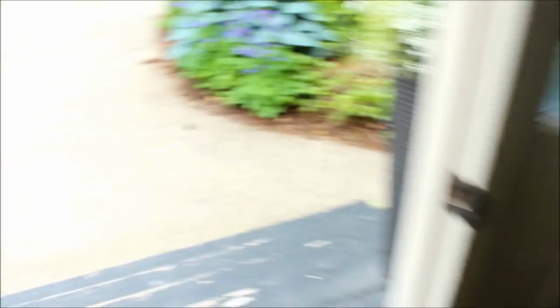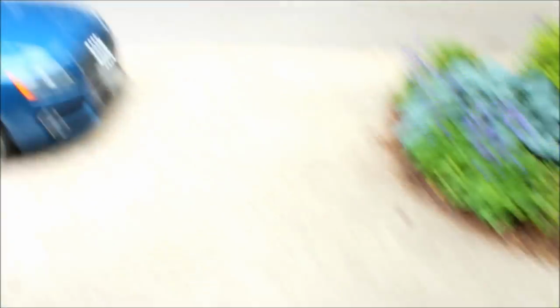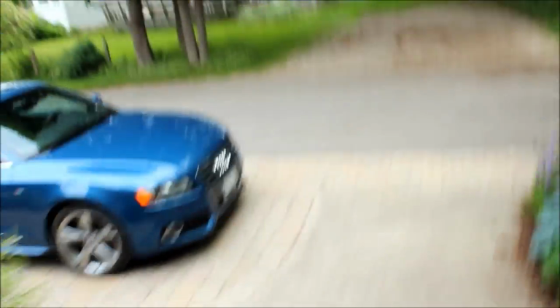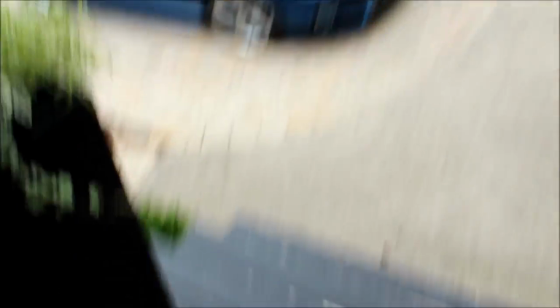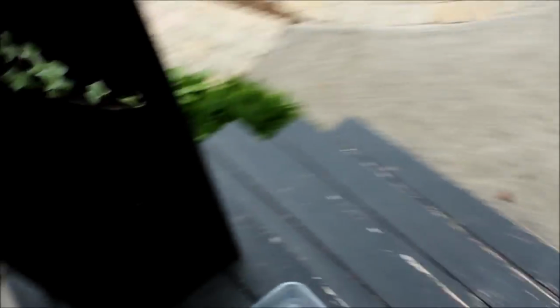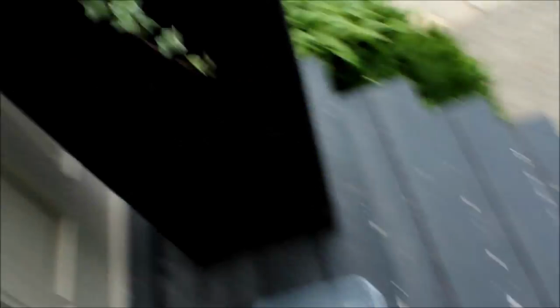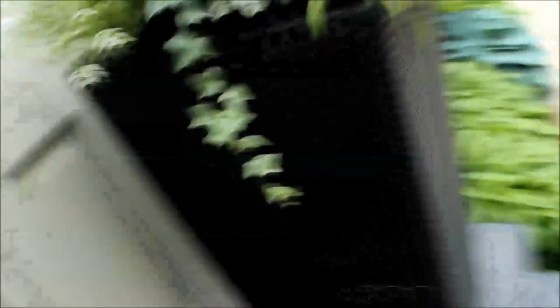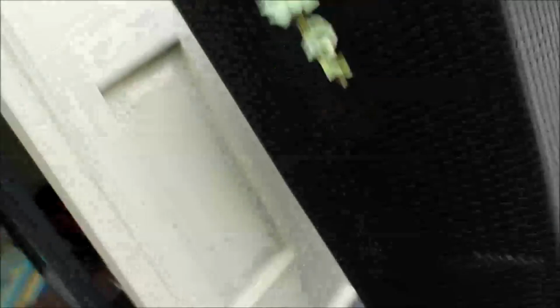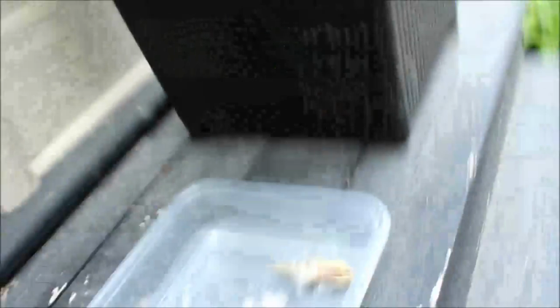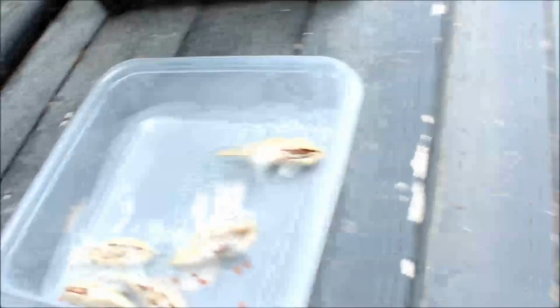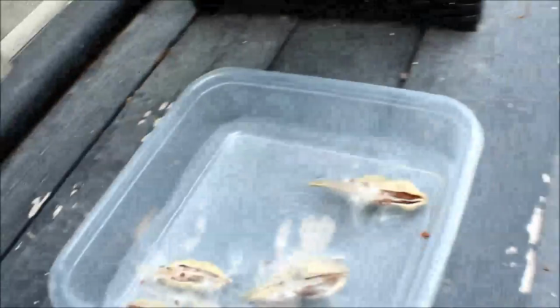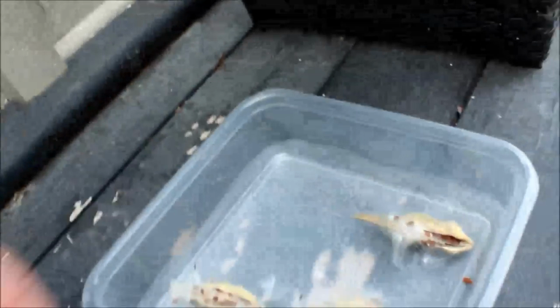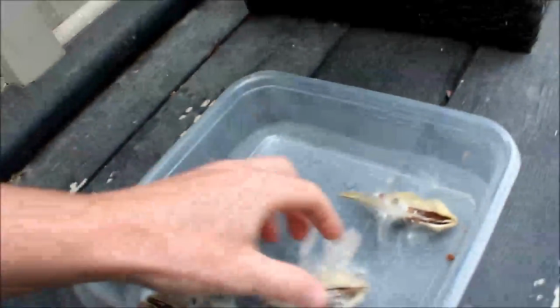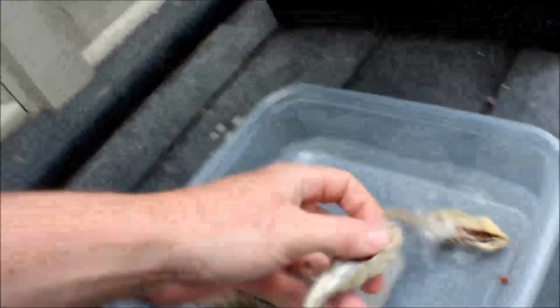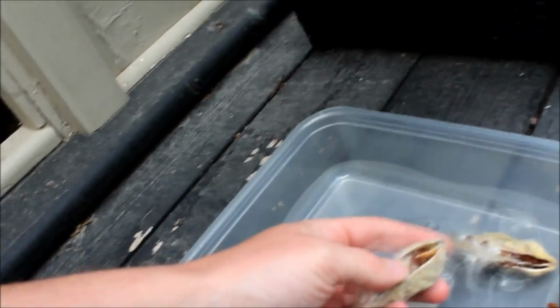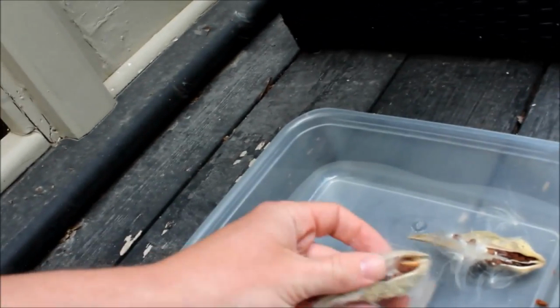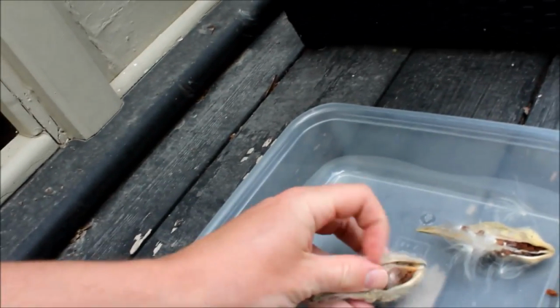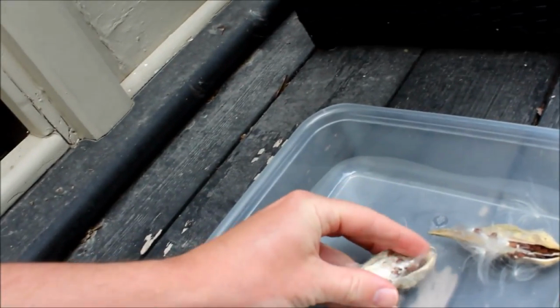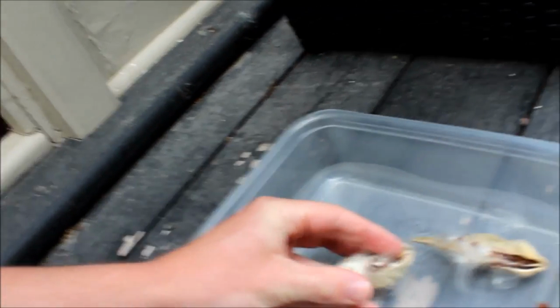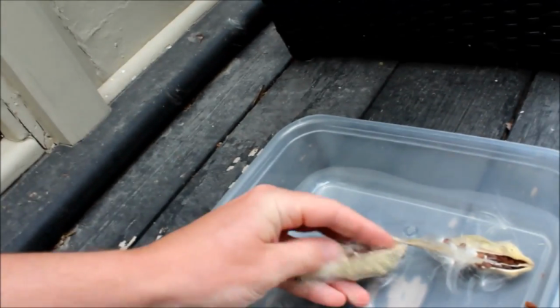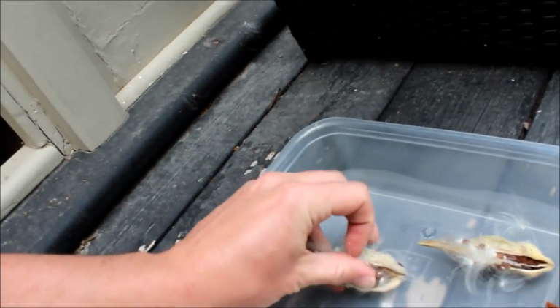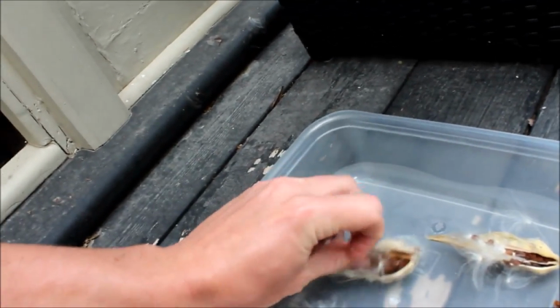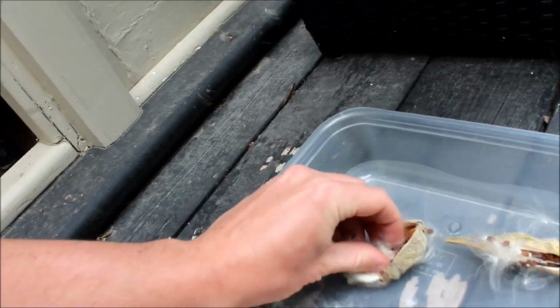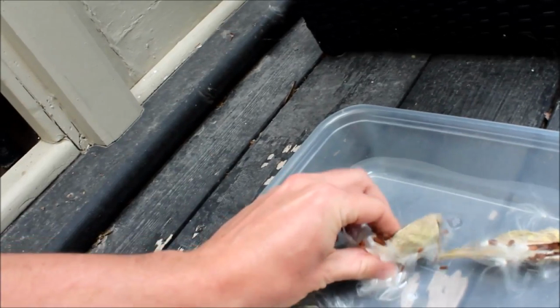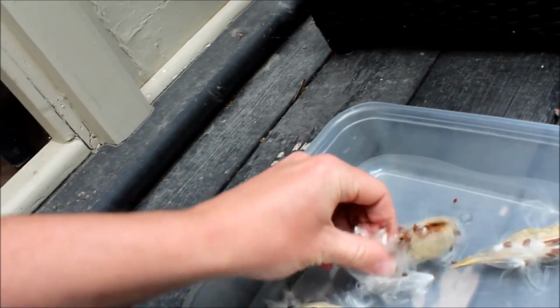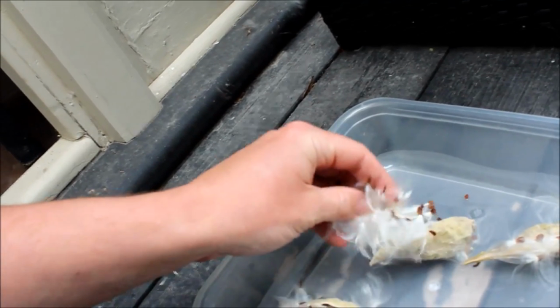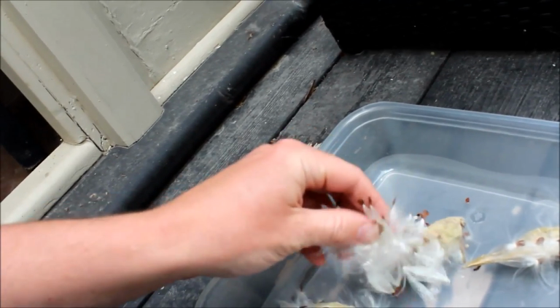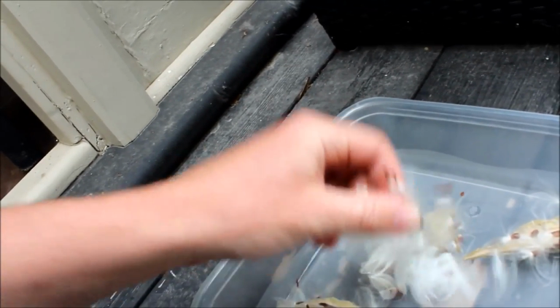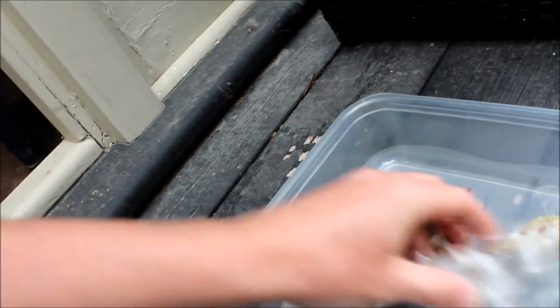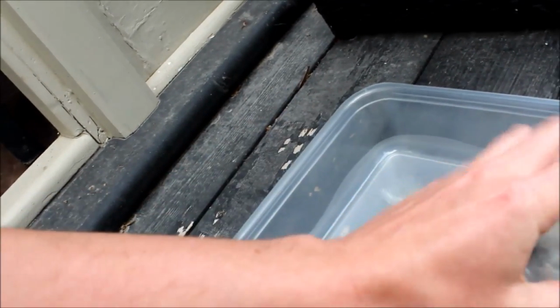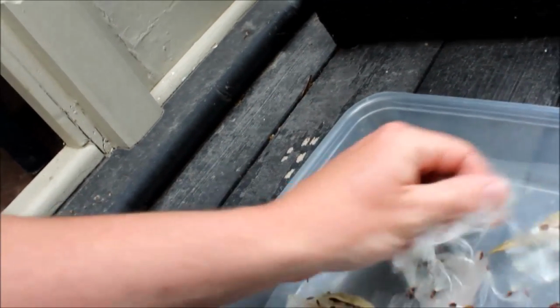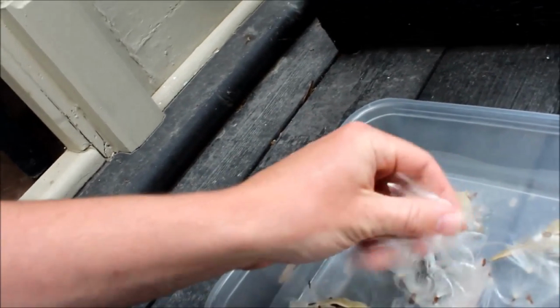Growing common milkweed is not complicated but it does require patience. In the fall it's easy to collect seed pods from mature plants. First thing you need to do is separate the seeds from the pods and fluff — this really only takes a few minutes.